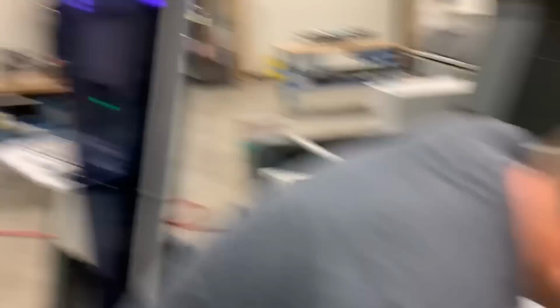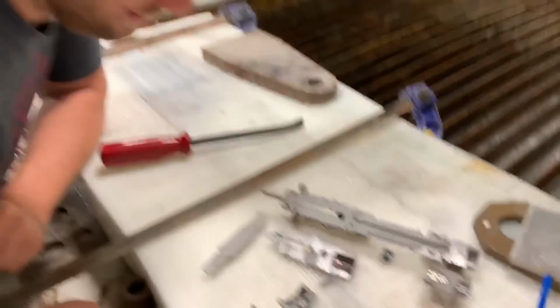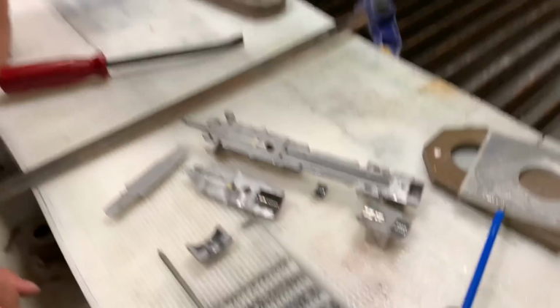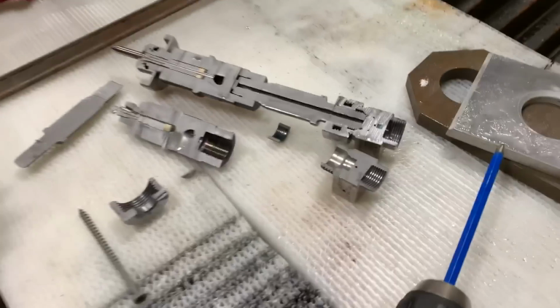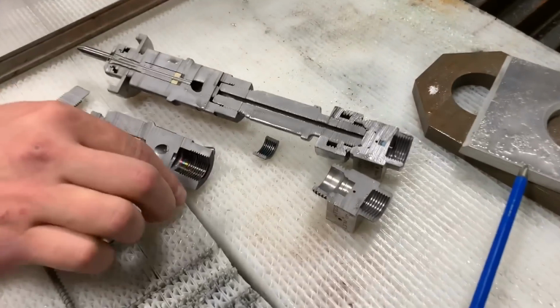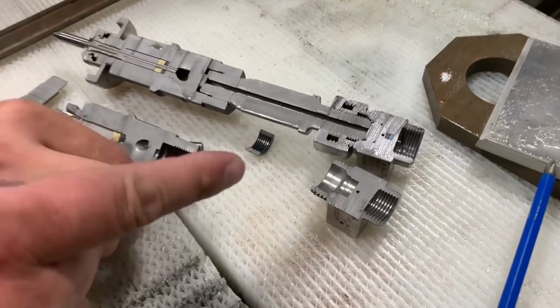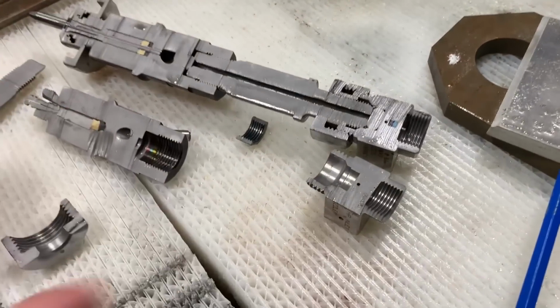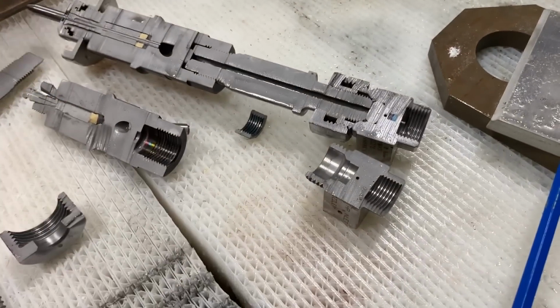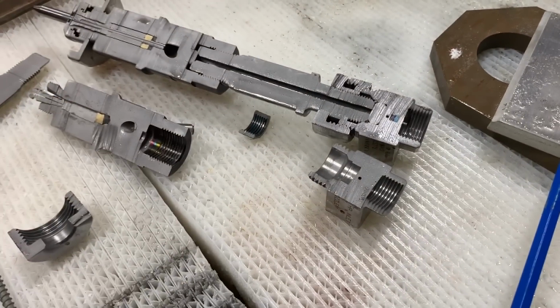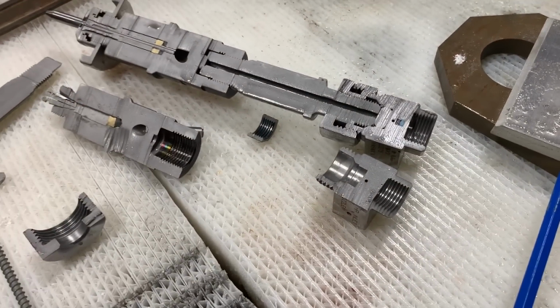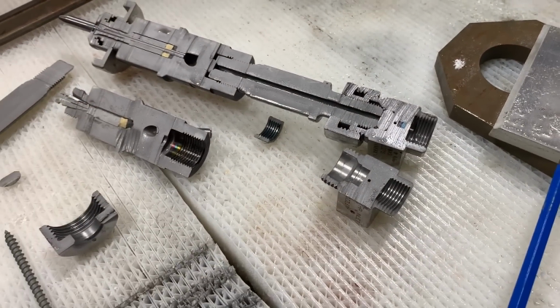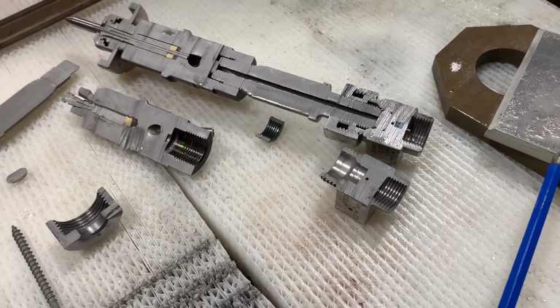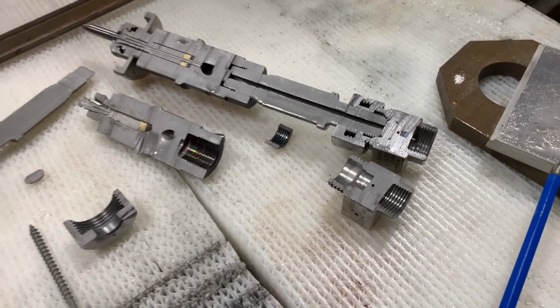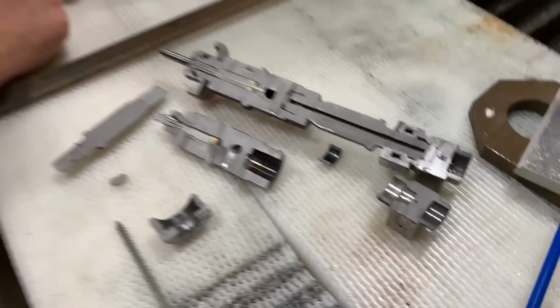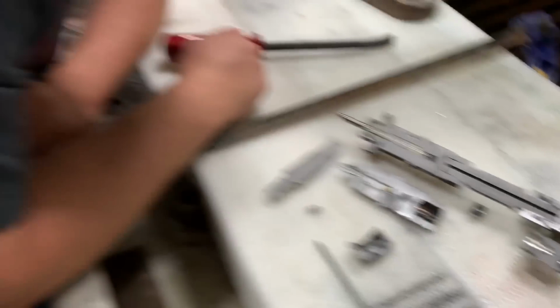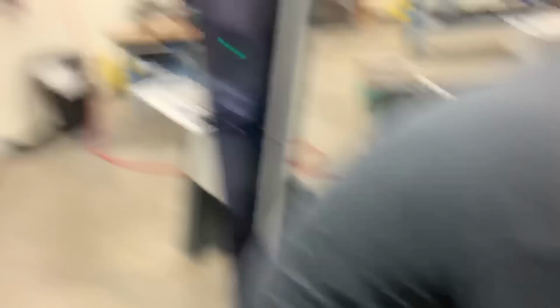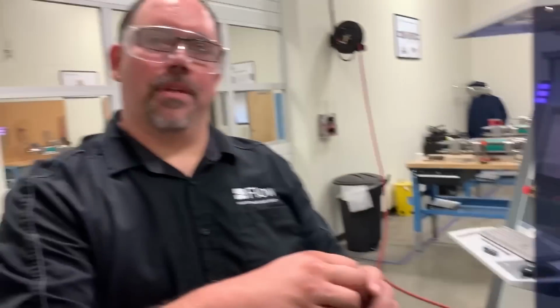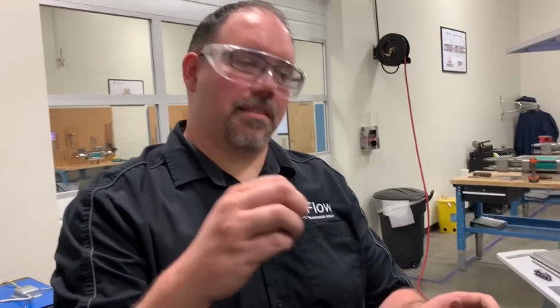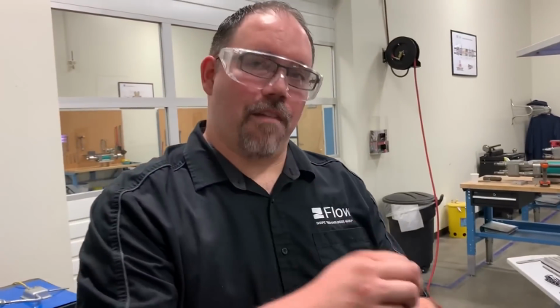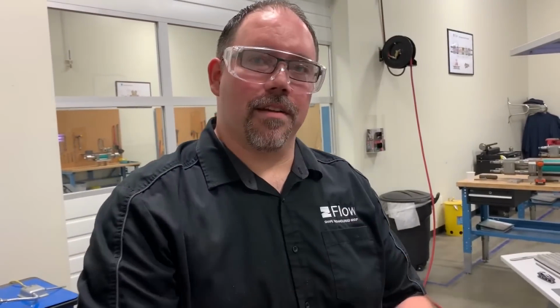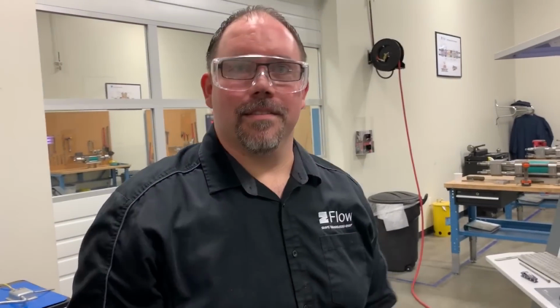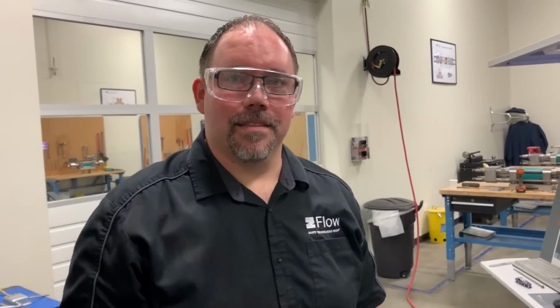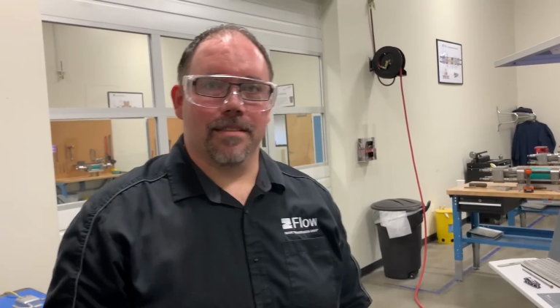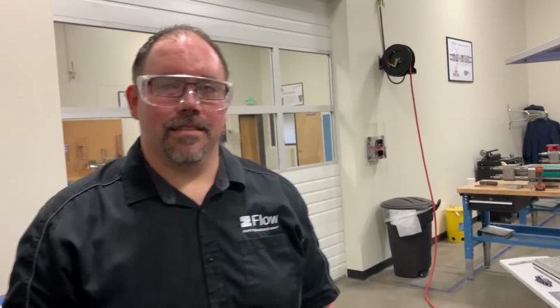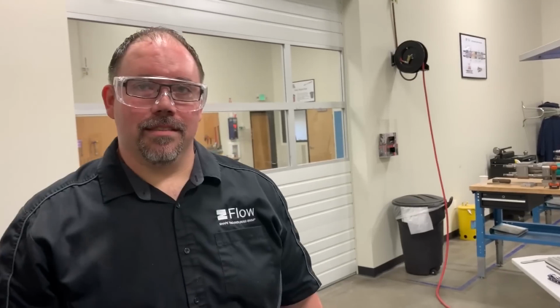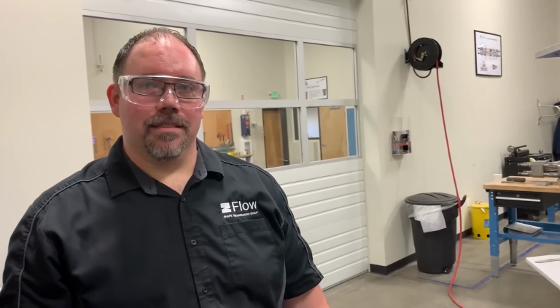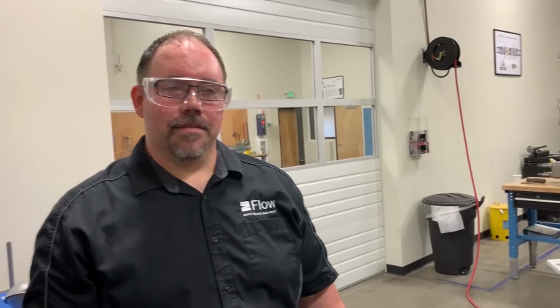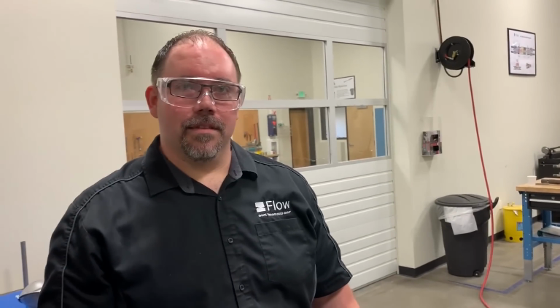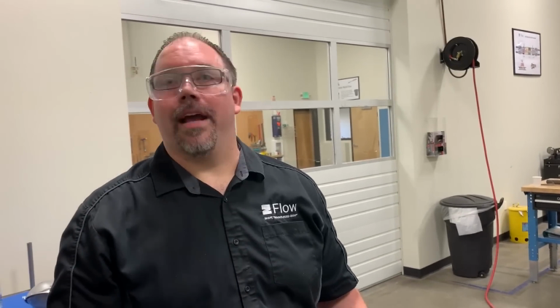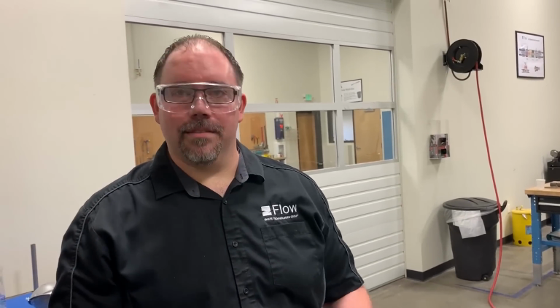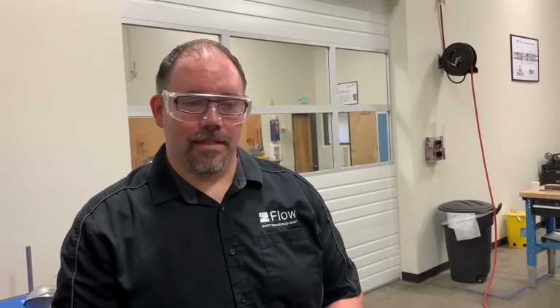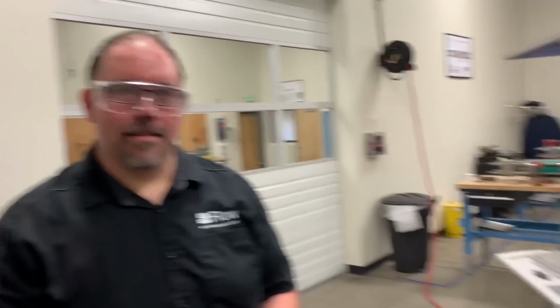It actually takes the pressure off of the pin and then the water passes by — so it doesn't push it in, it actually lets it release off. So the off position is when the pin is pushed in. Correct.